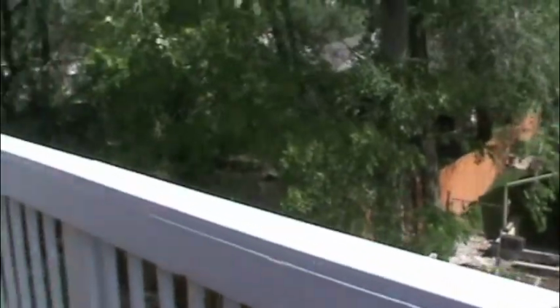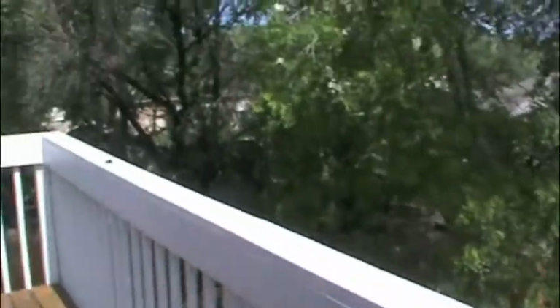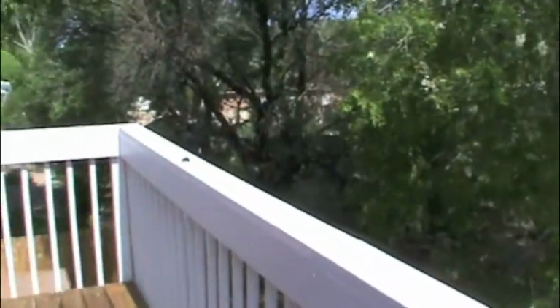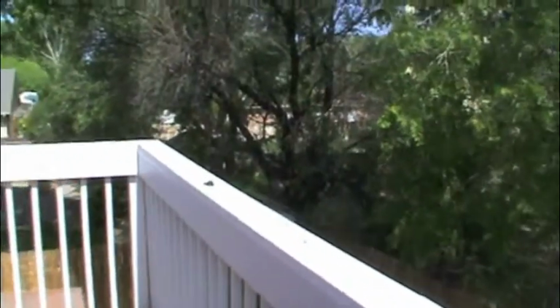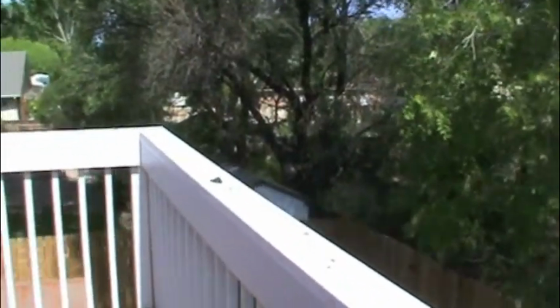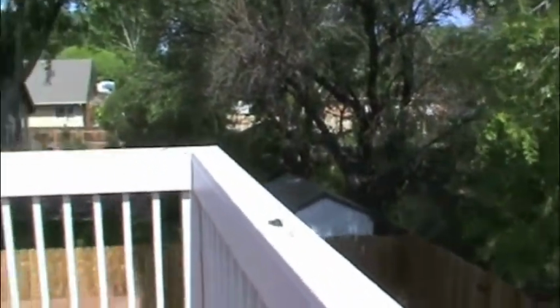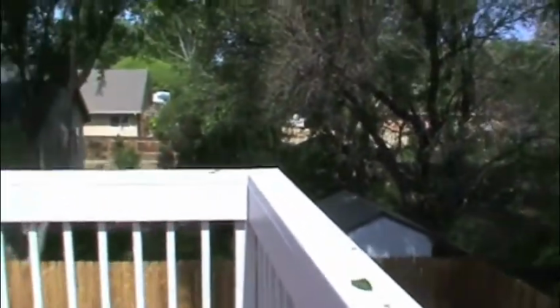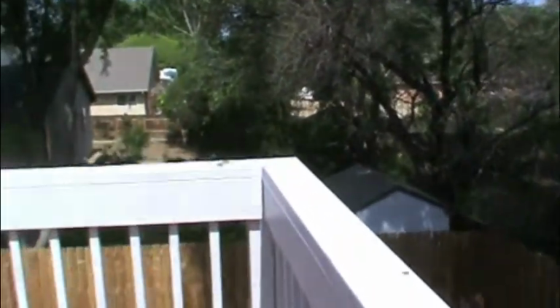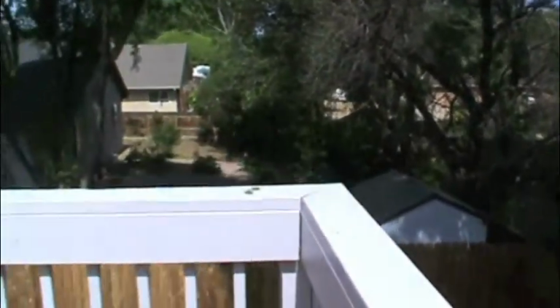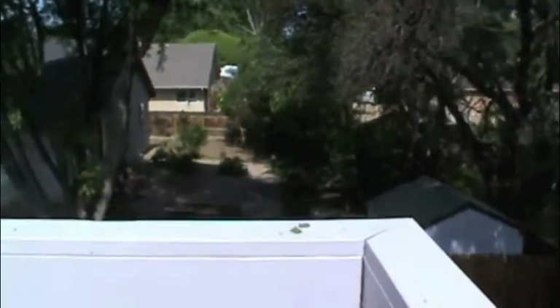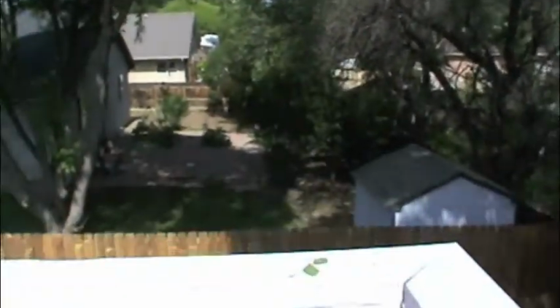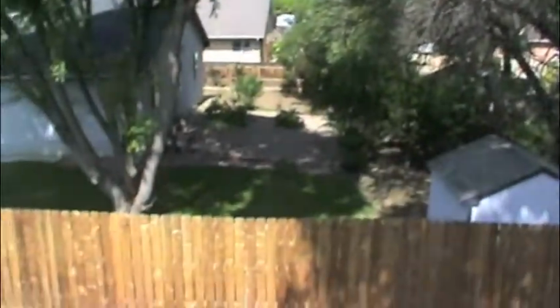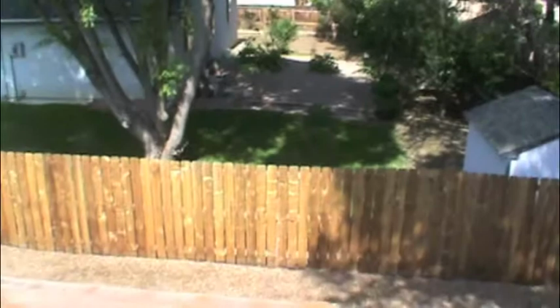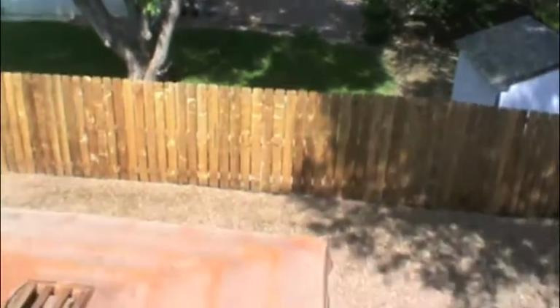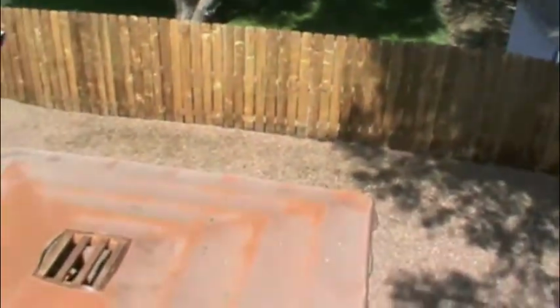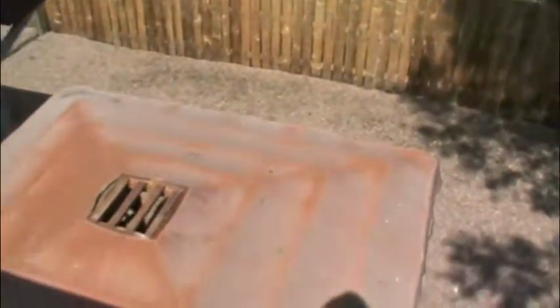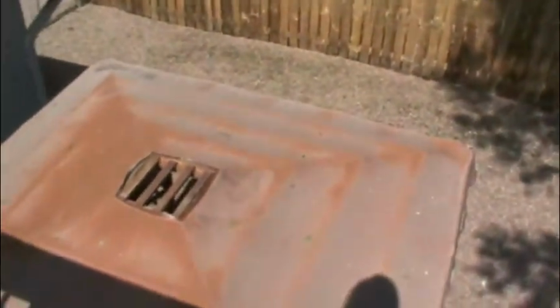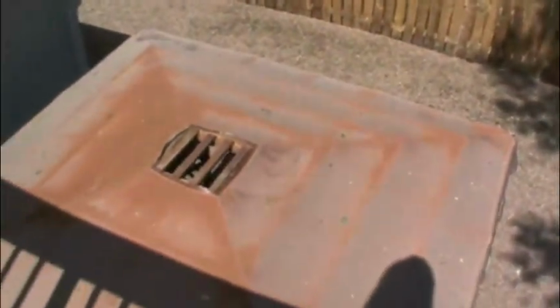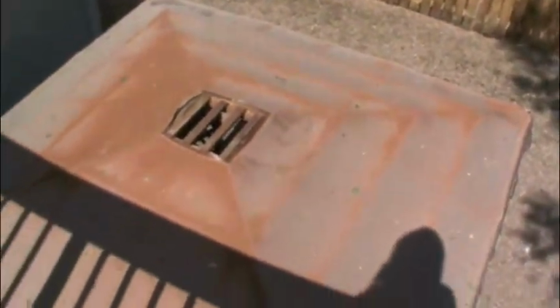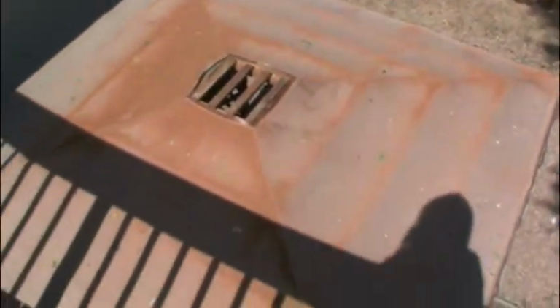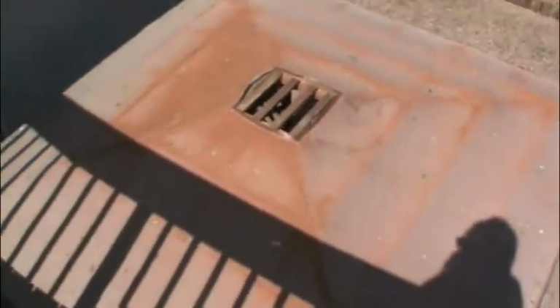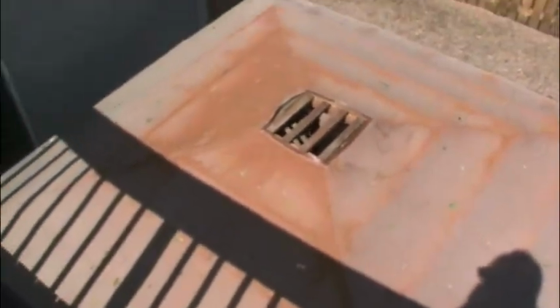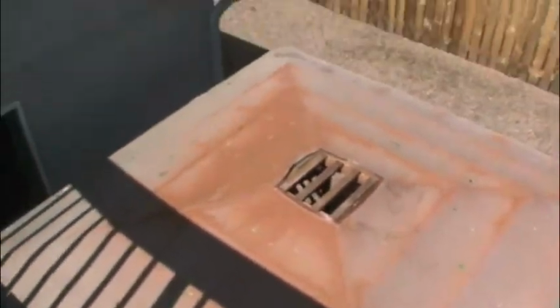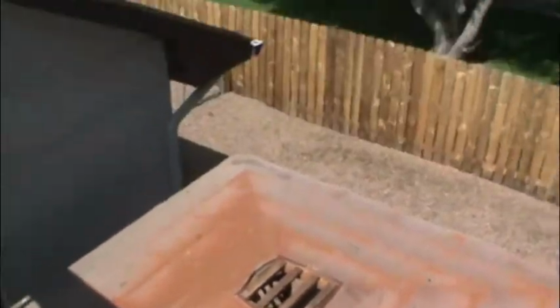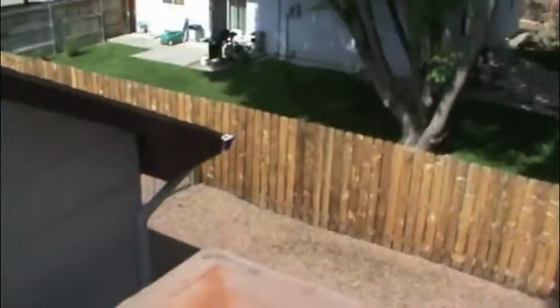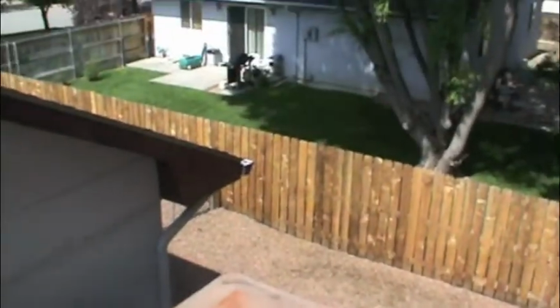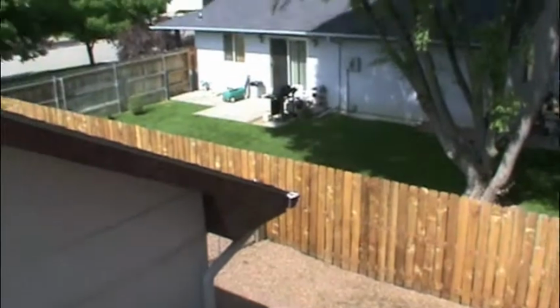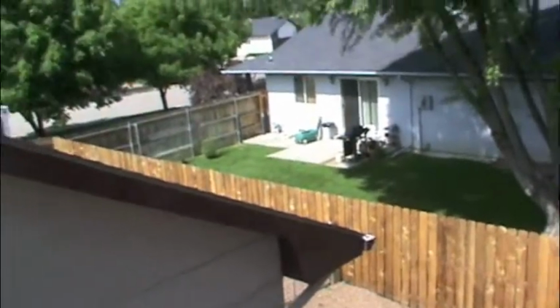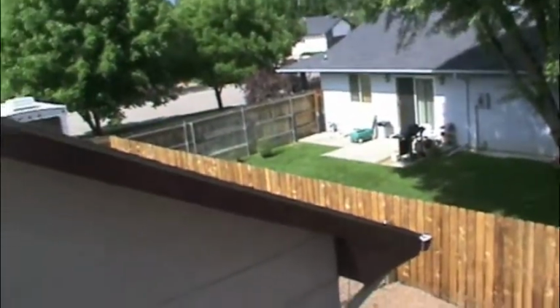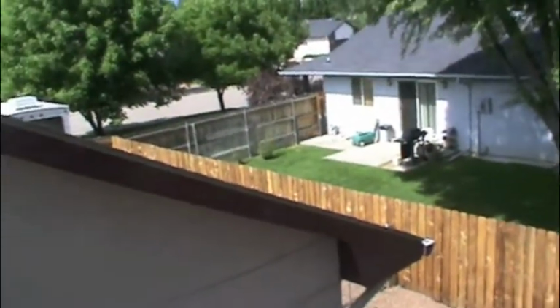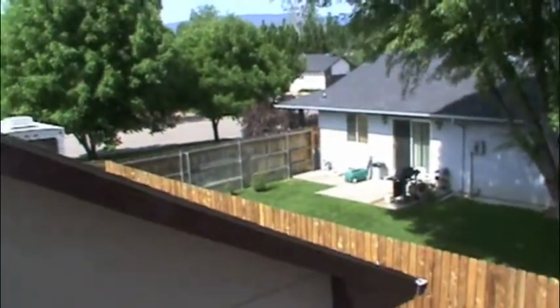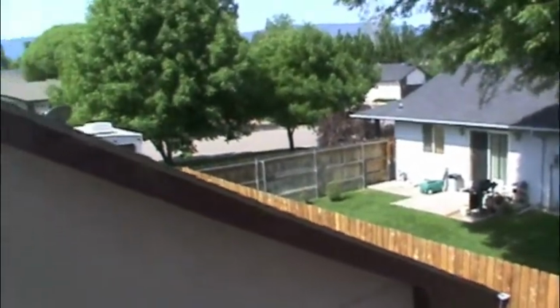Directly underneath this deck, you've got a hot tub enclosed with a little gazebo, and a nice fenced yard with an area for a dog.